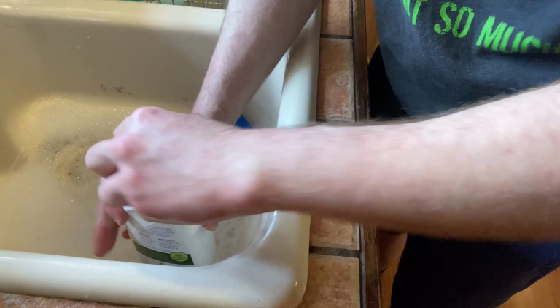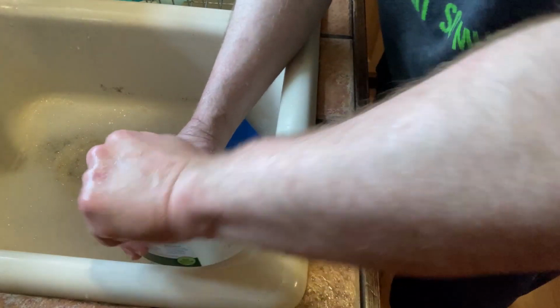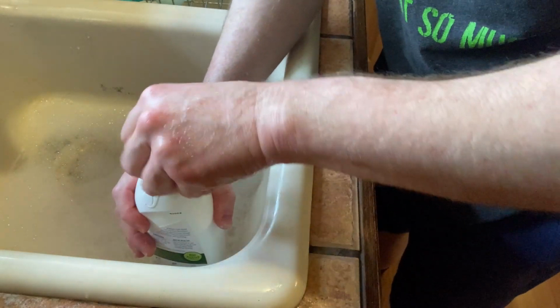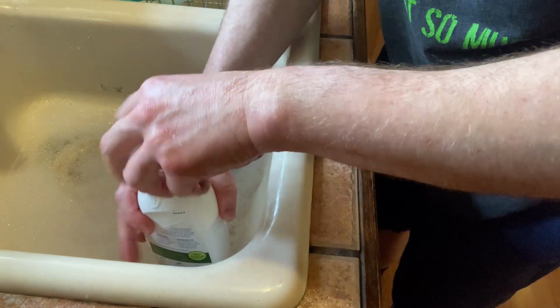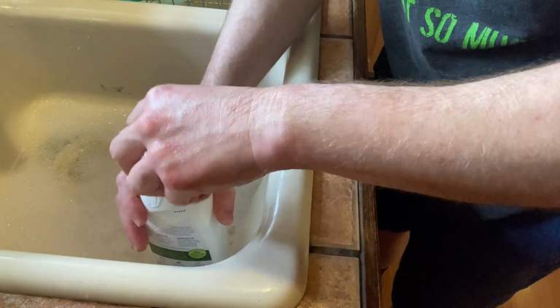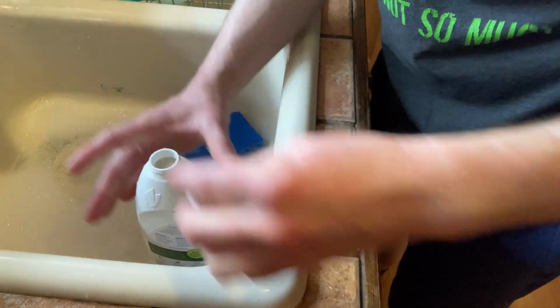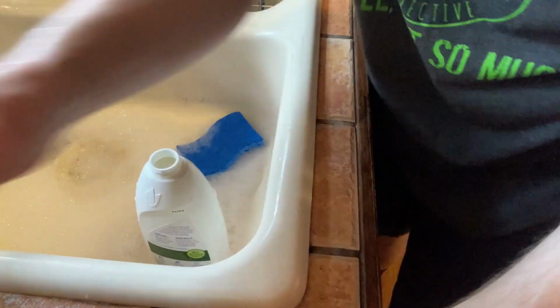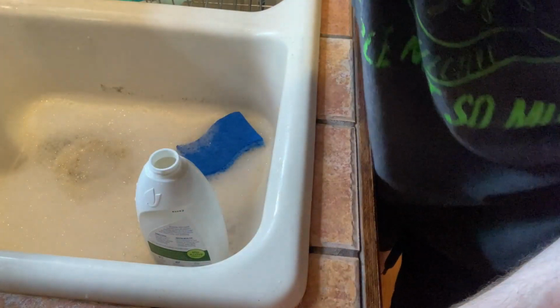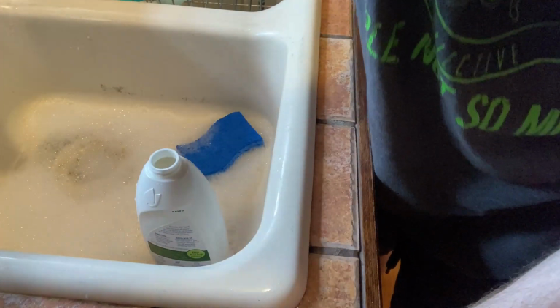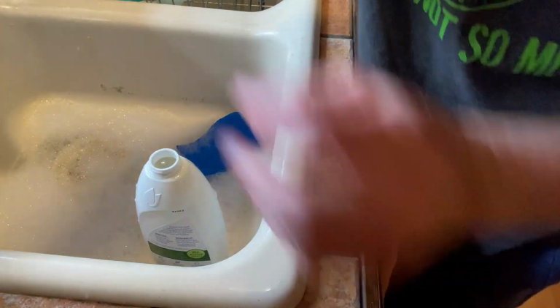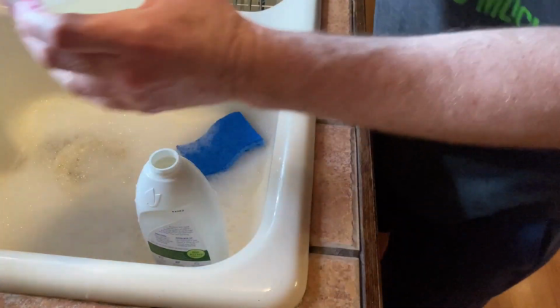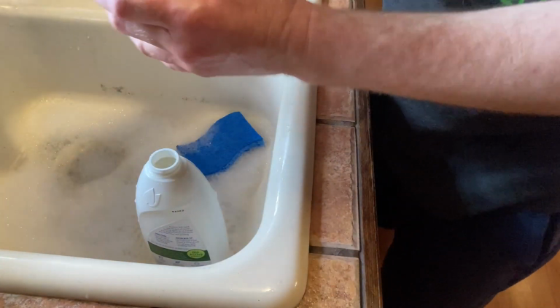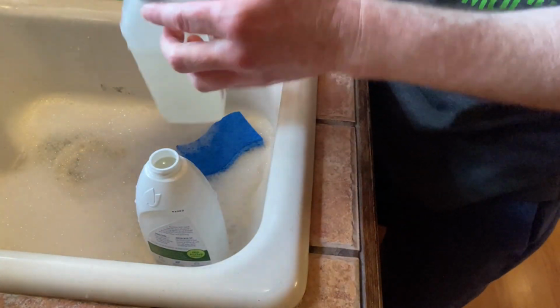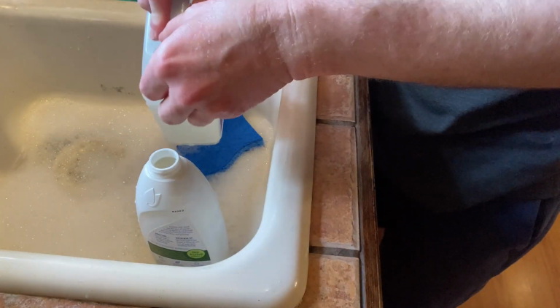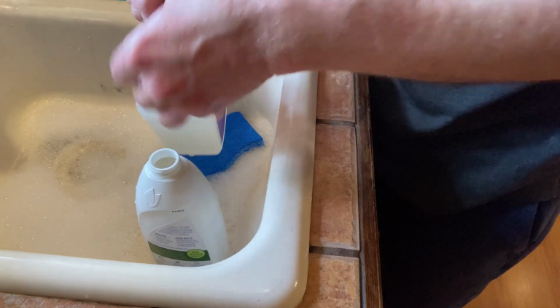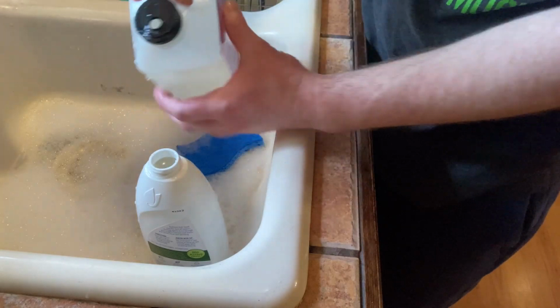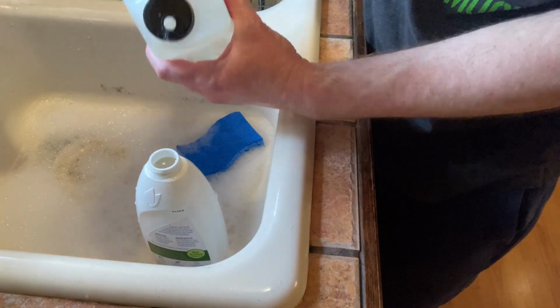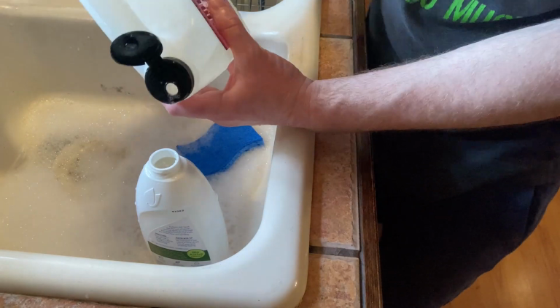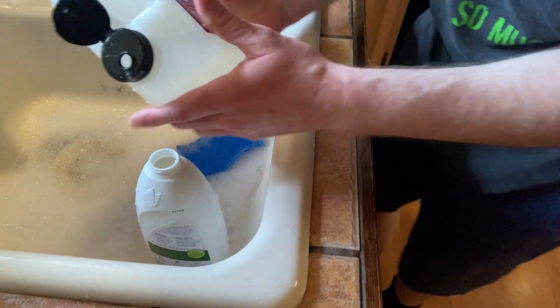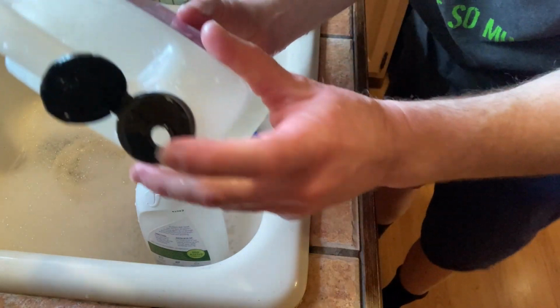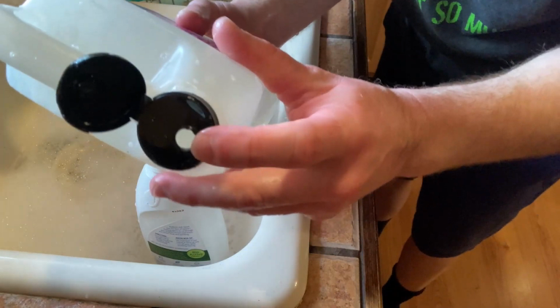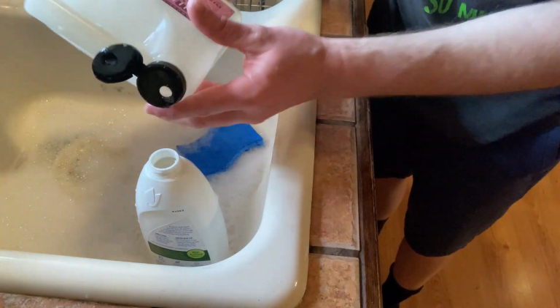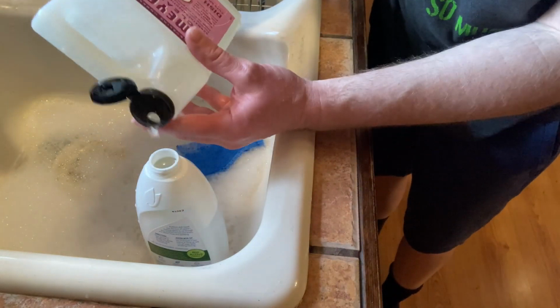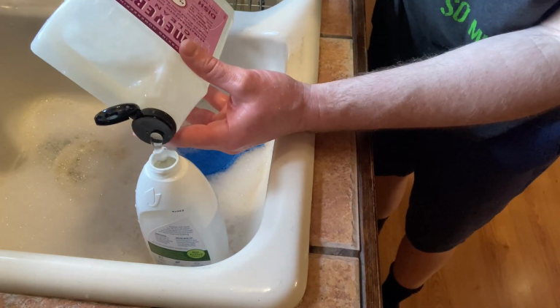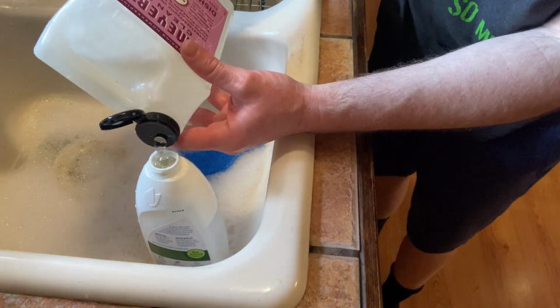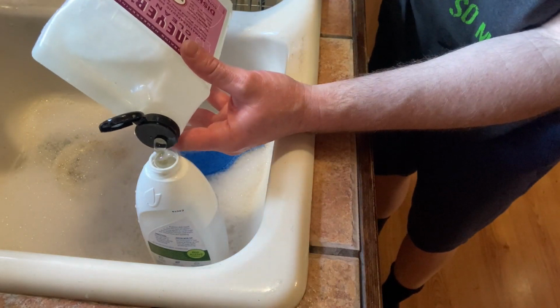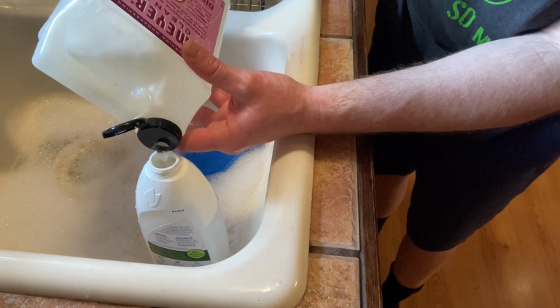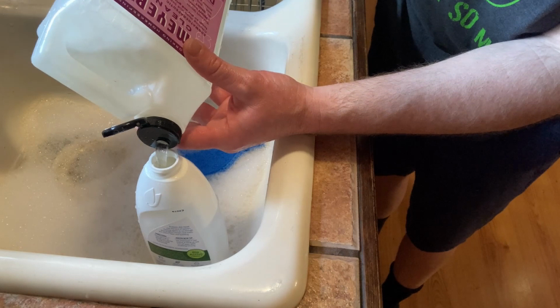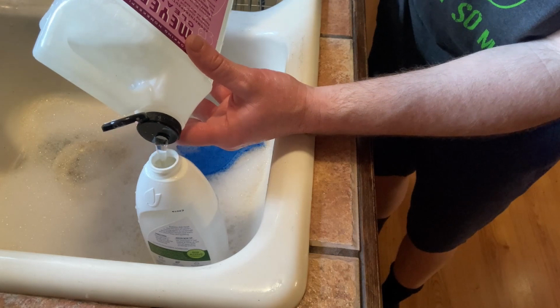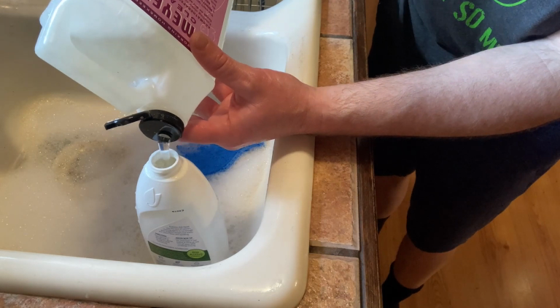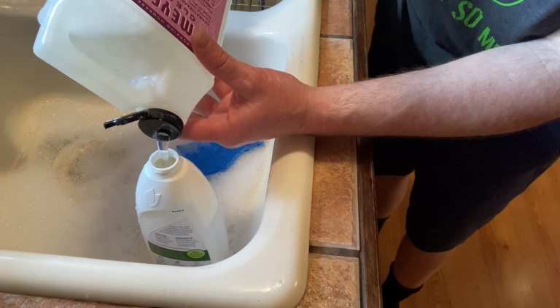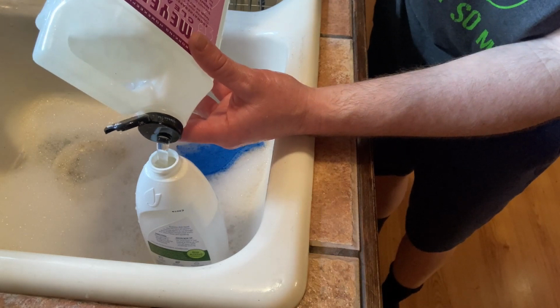This is another brand of dish soap which is also excellent that I have been using, and it's almost full. I just put a bunch of Mrs. Meyers in there, but see it's got this little pour spot which makes it really convenient for filling.